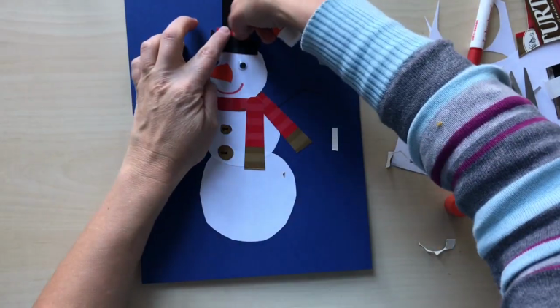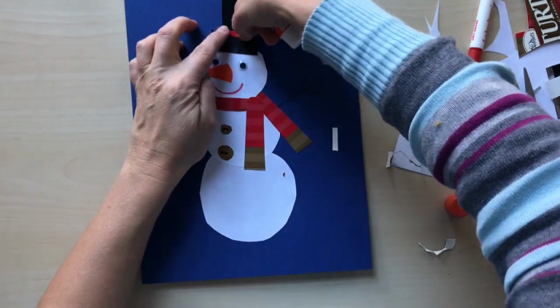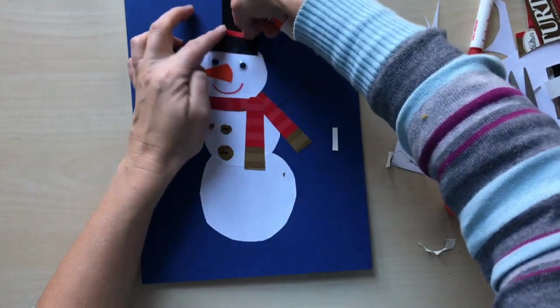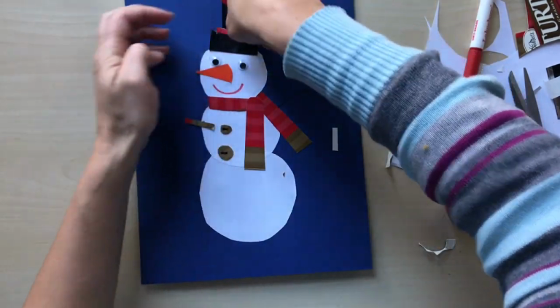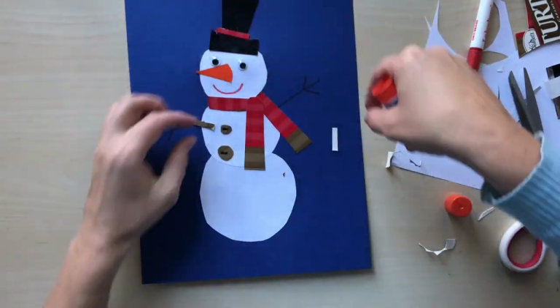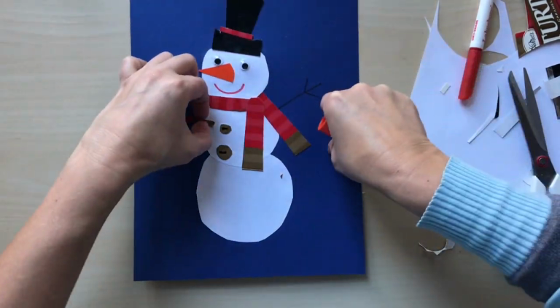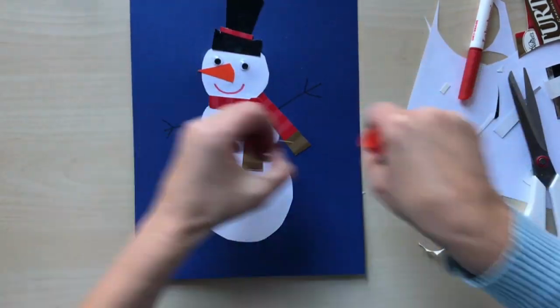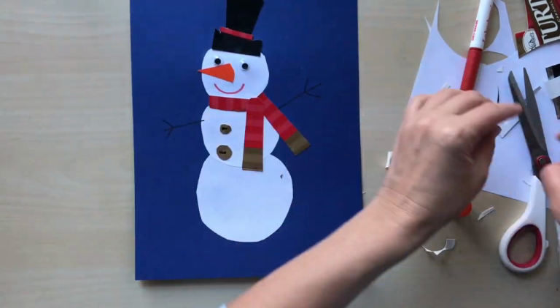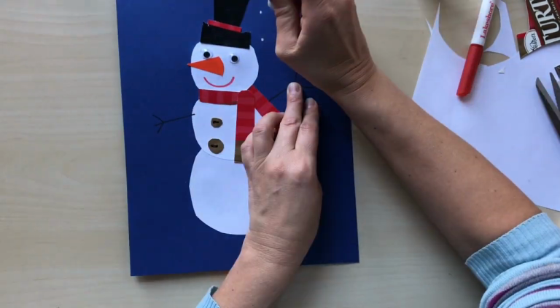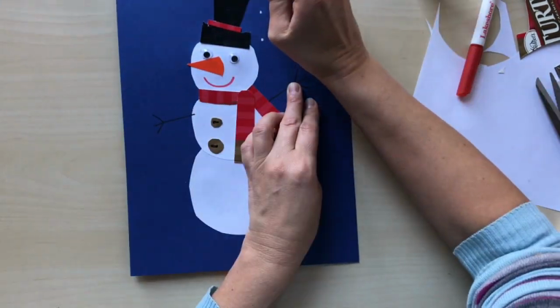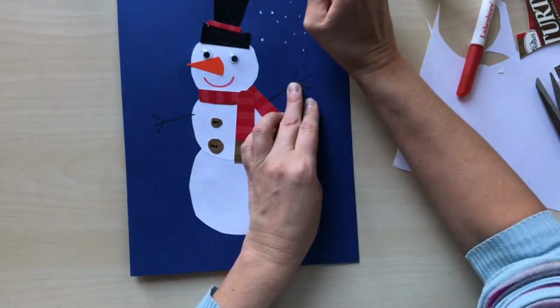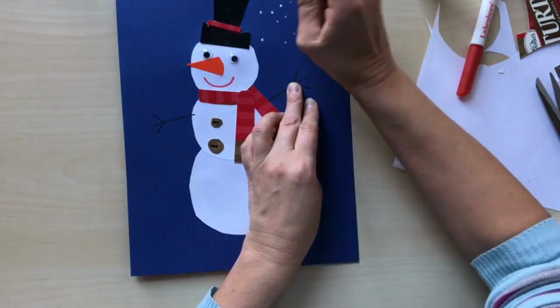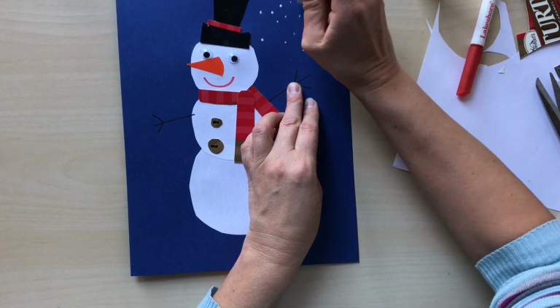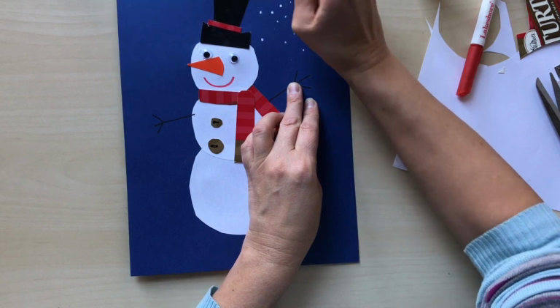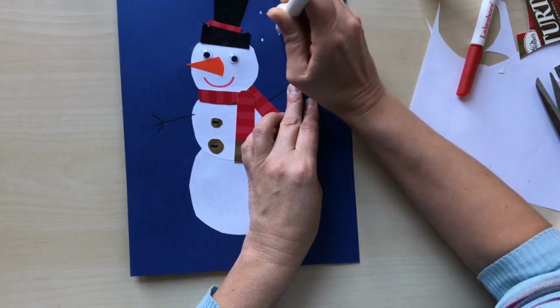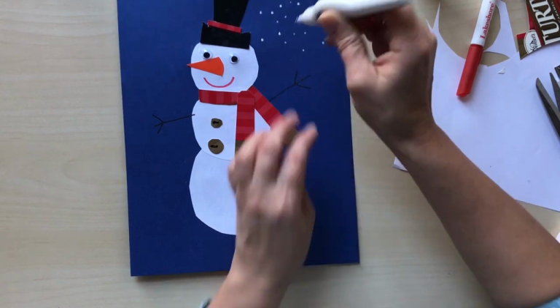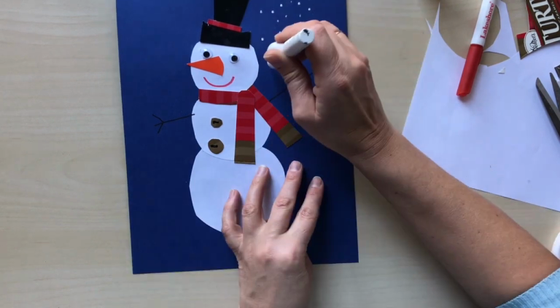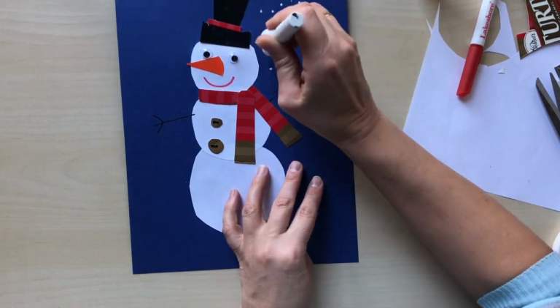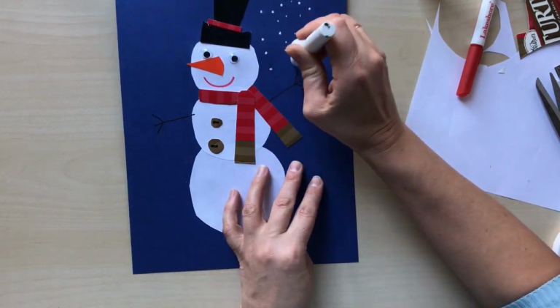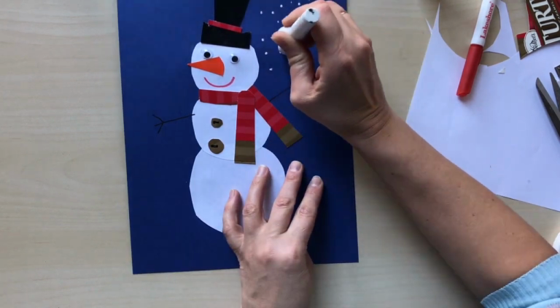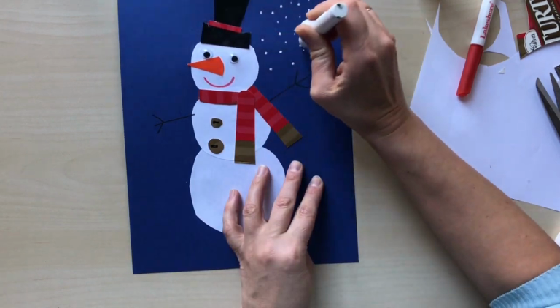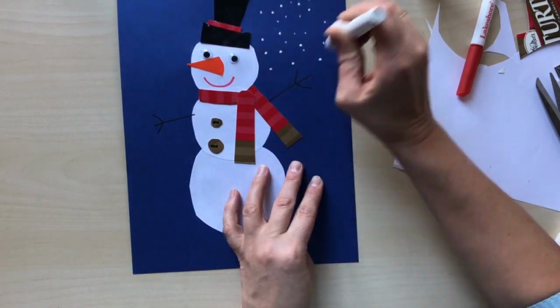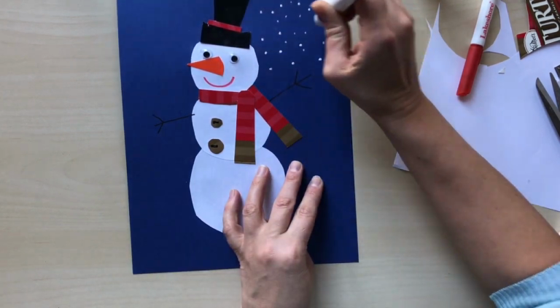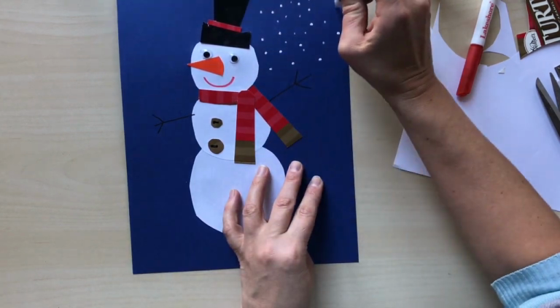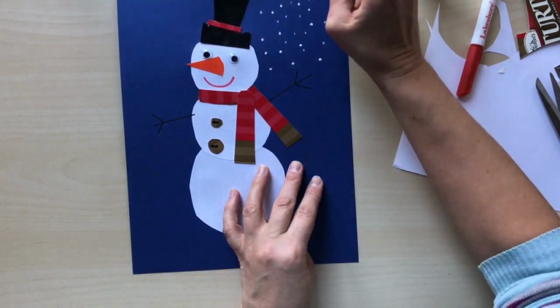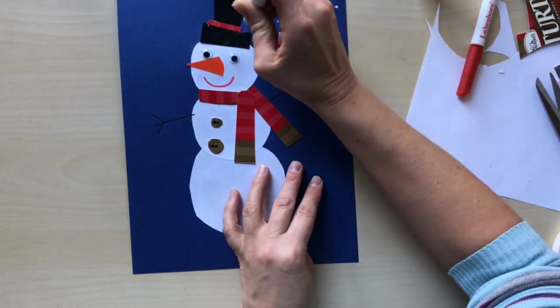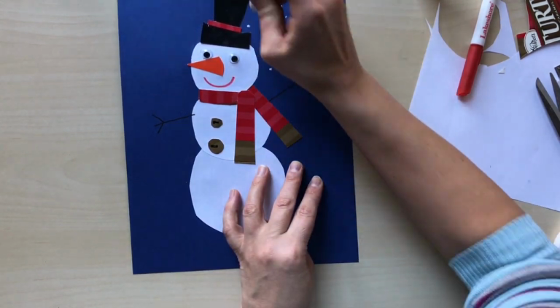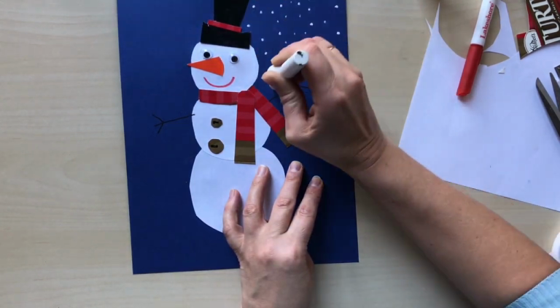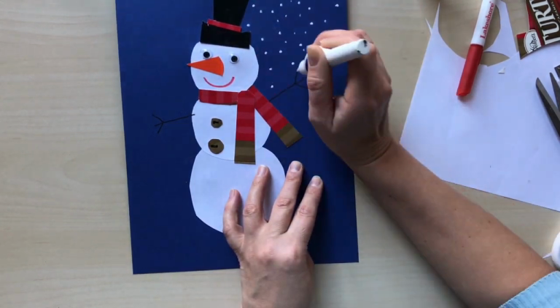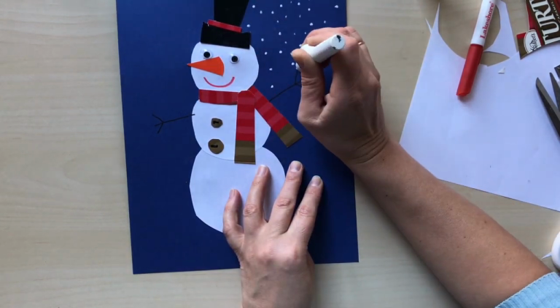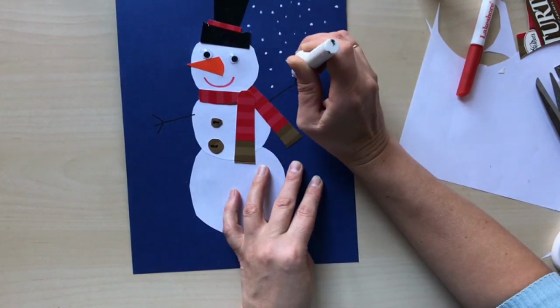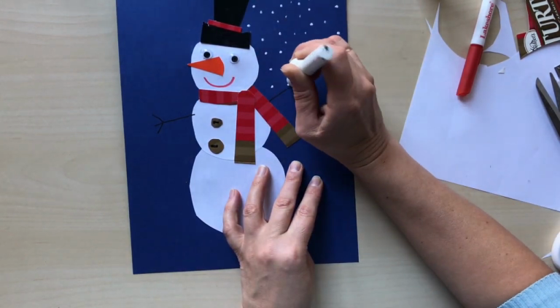Next step is creation of falling snow using a correction pen. Let's do it.